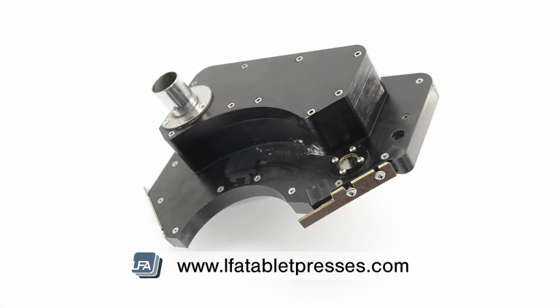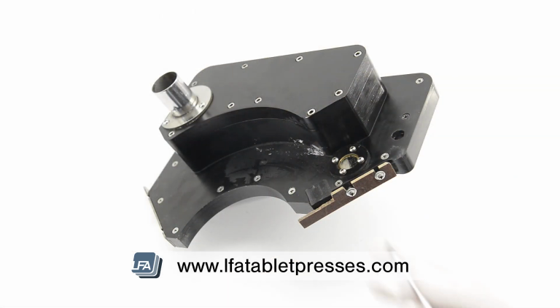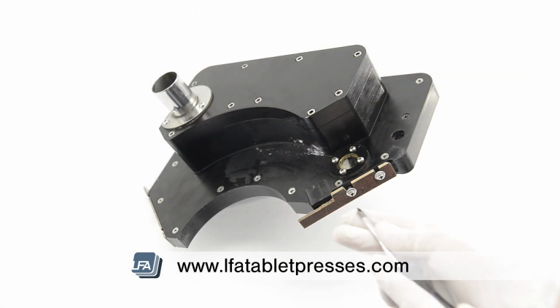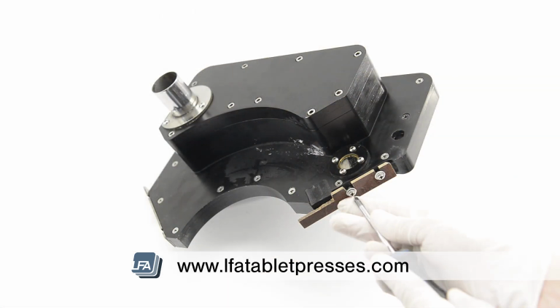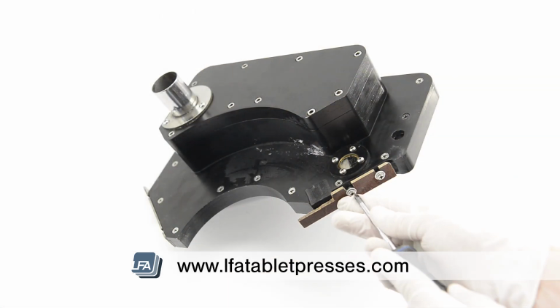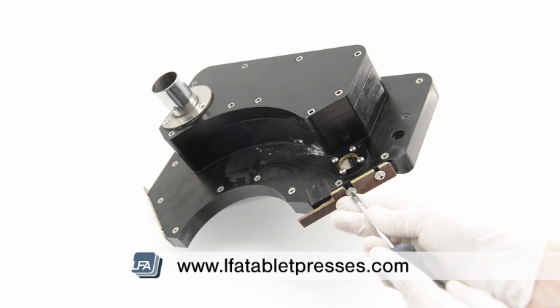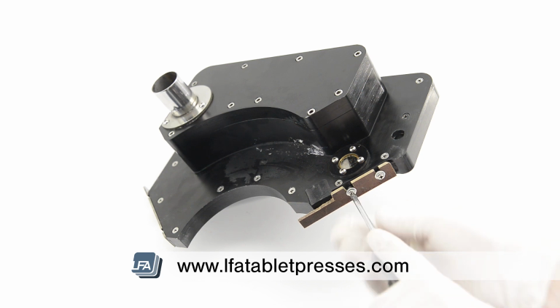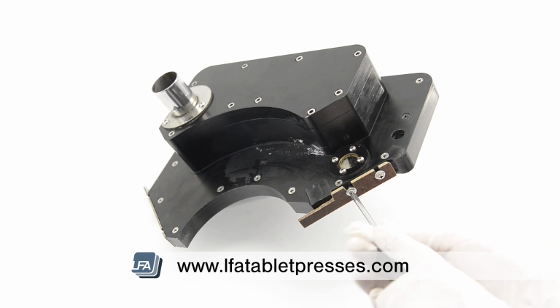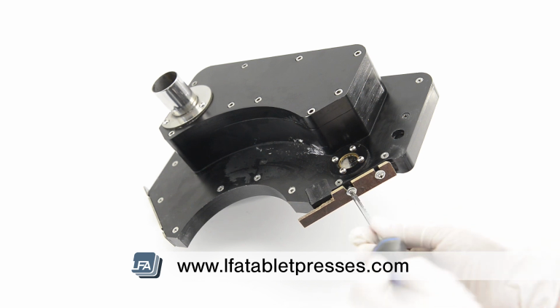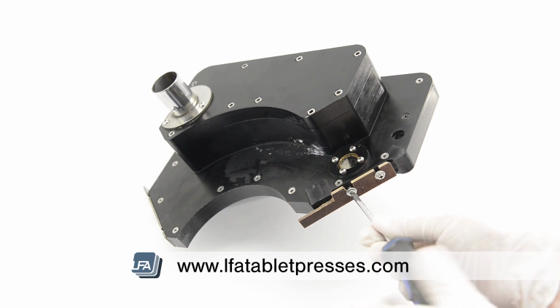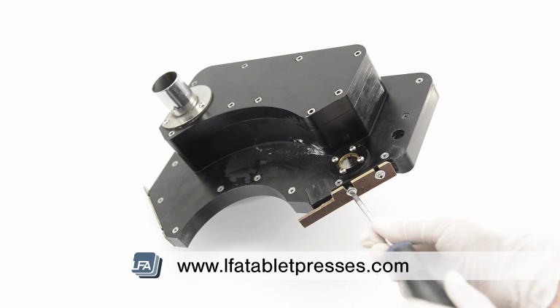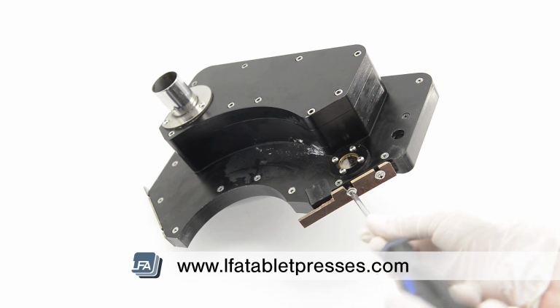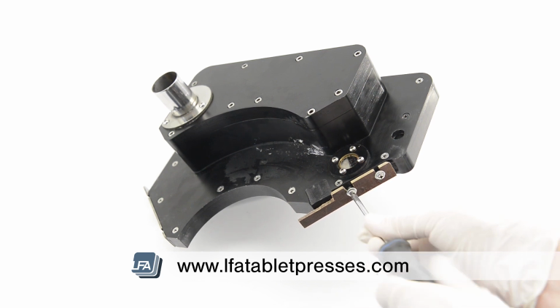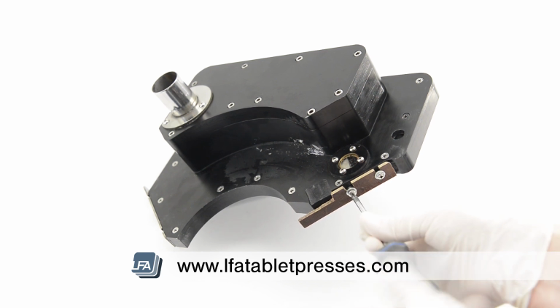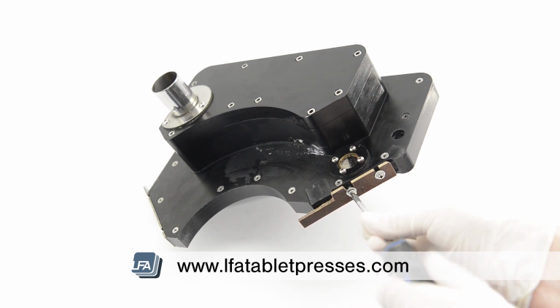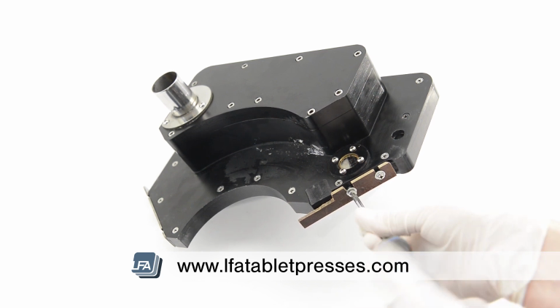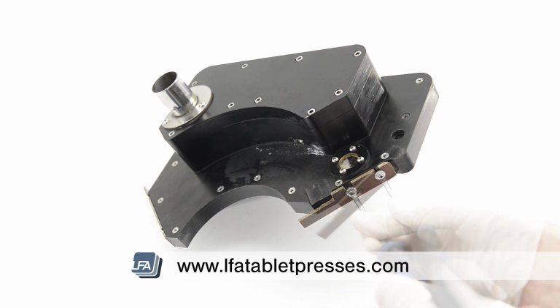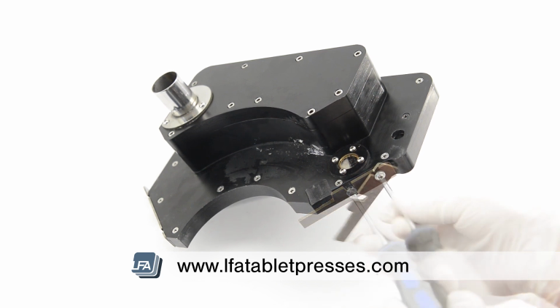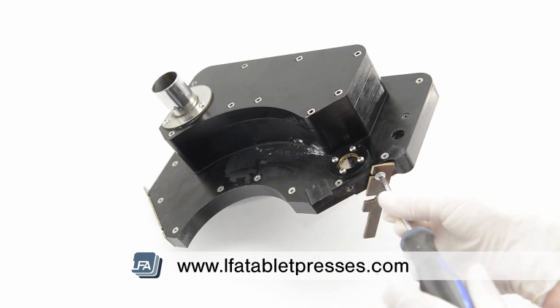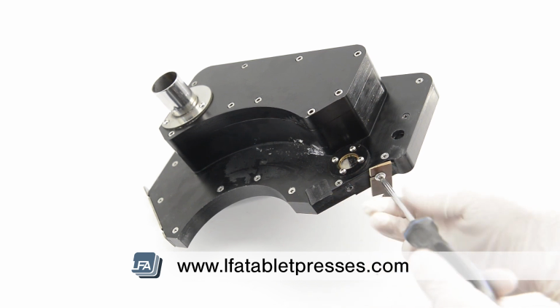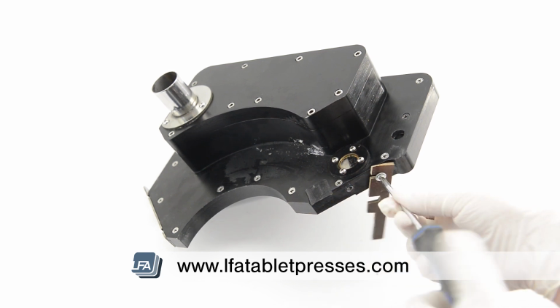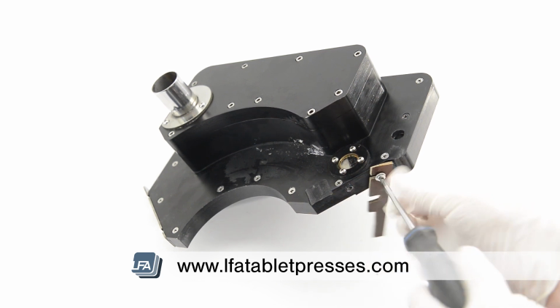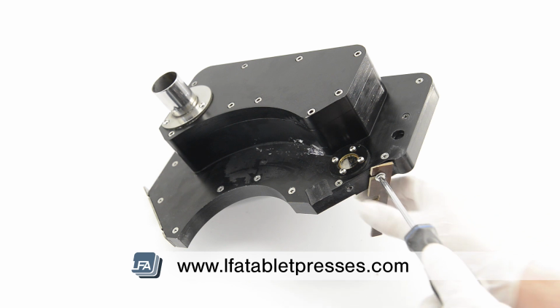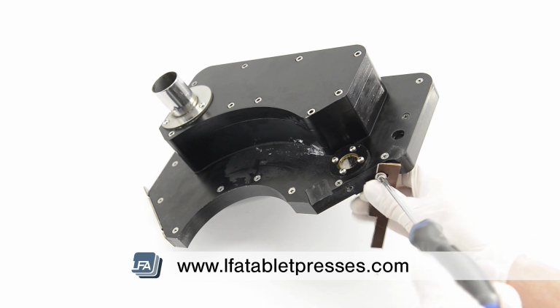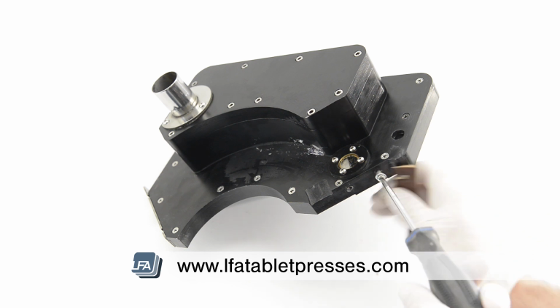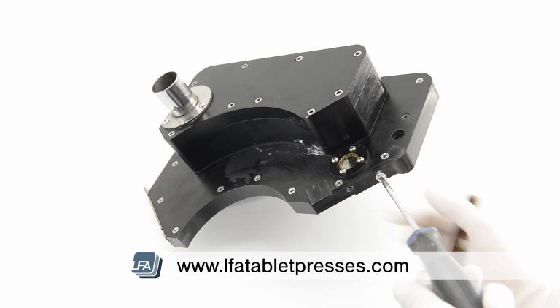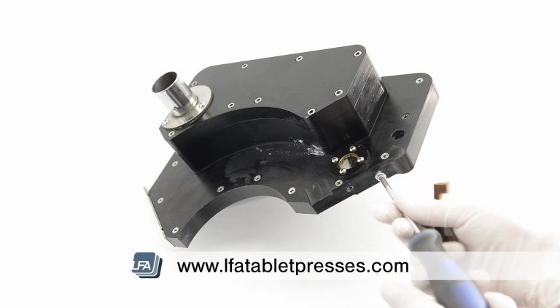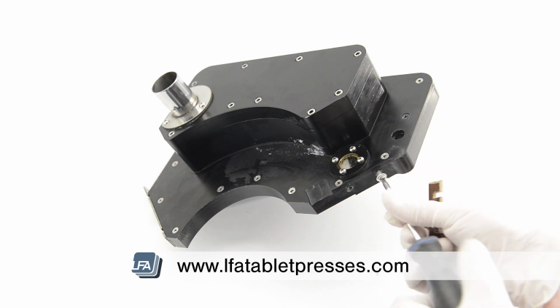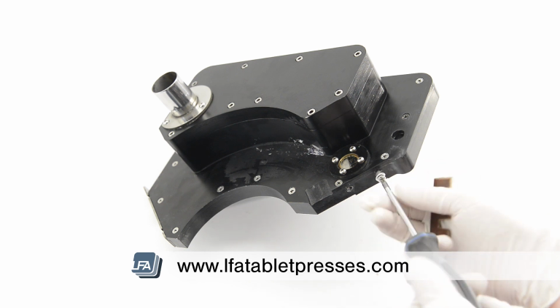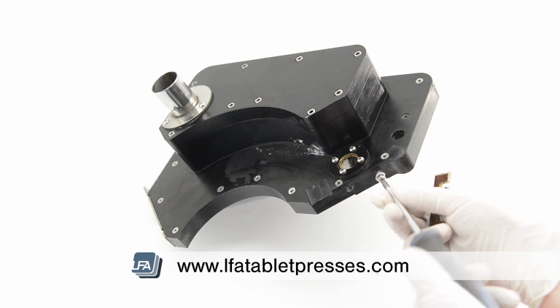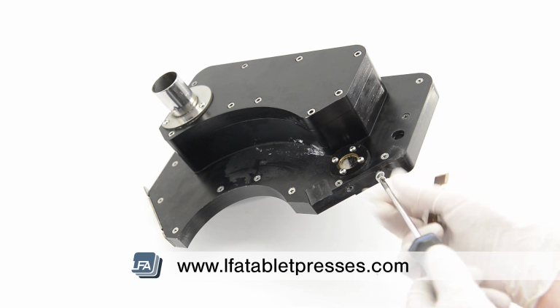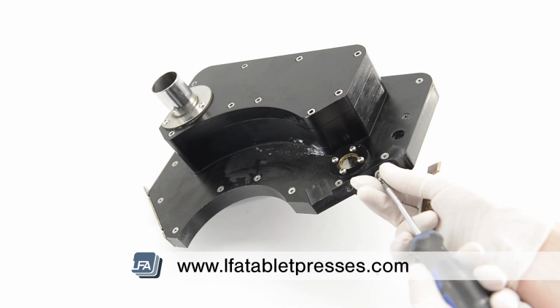Next we're going to replace the force feeder, but before we do, remove both the scraper blade and tablet takeoff blade with a crosshead screwdriver, as these need to be replaced with the force feeder in position.